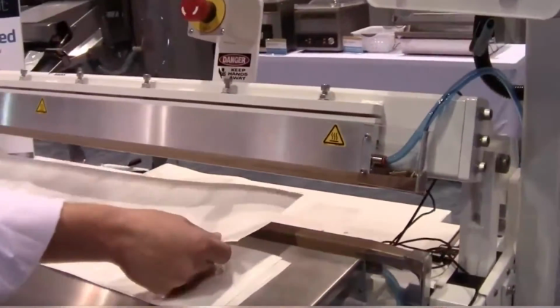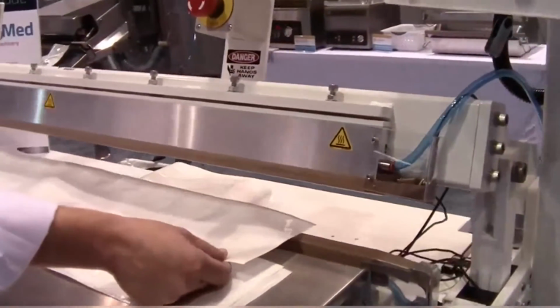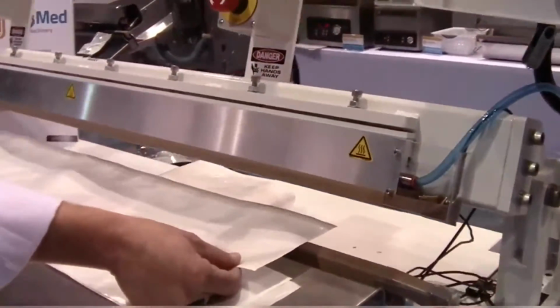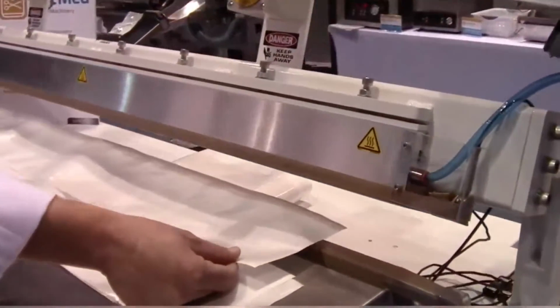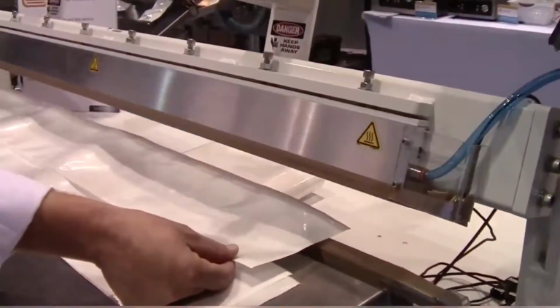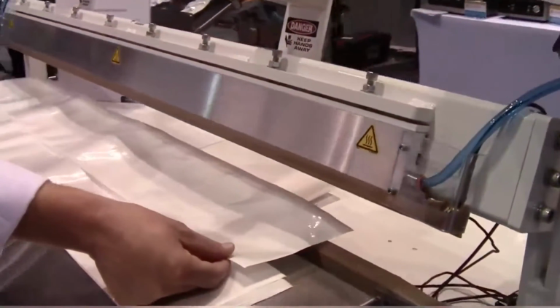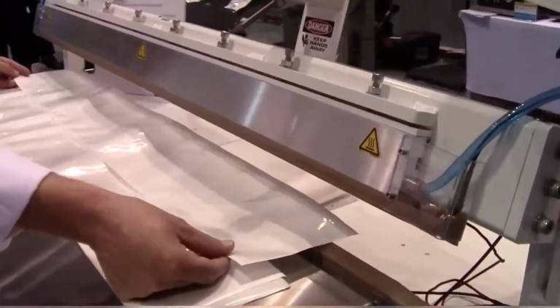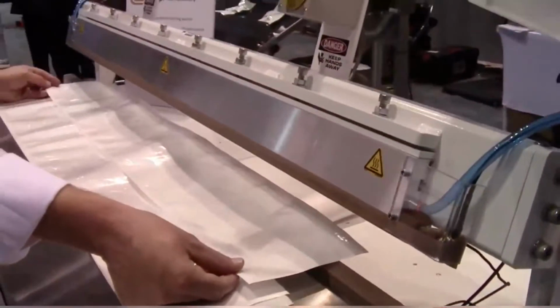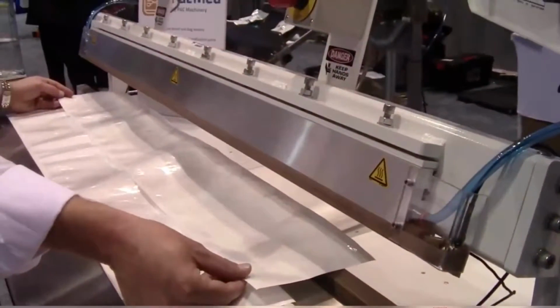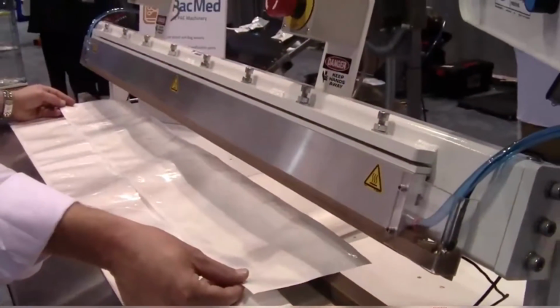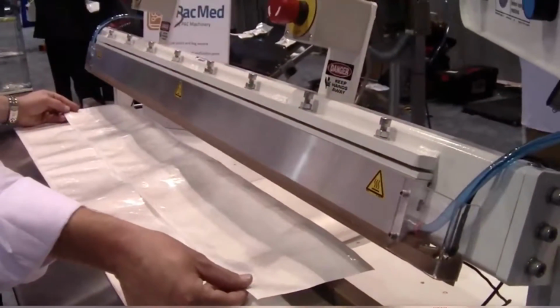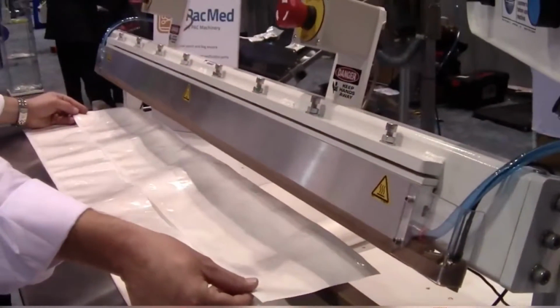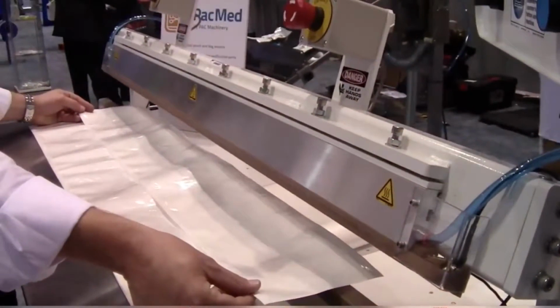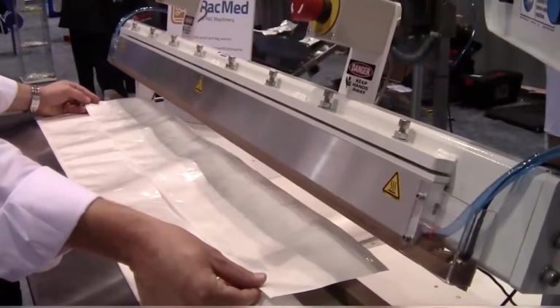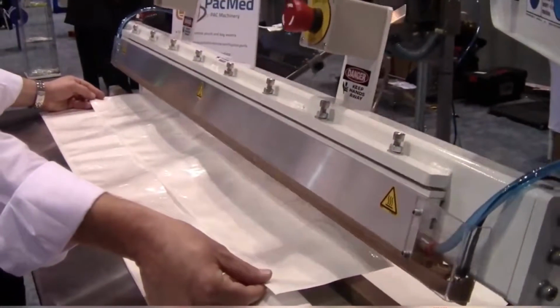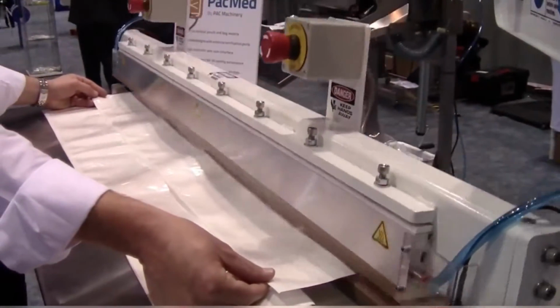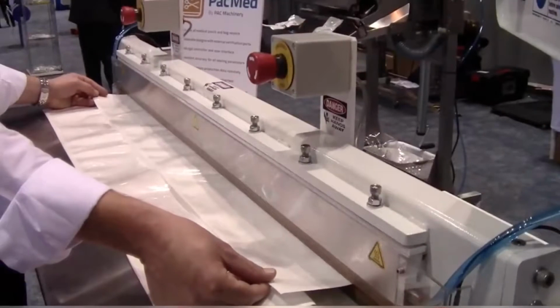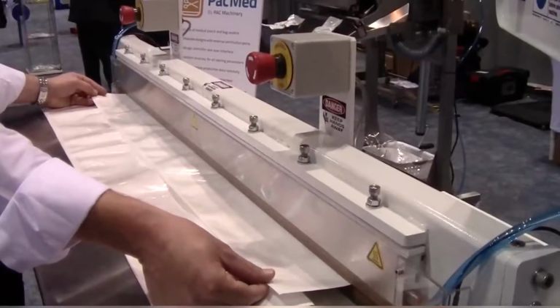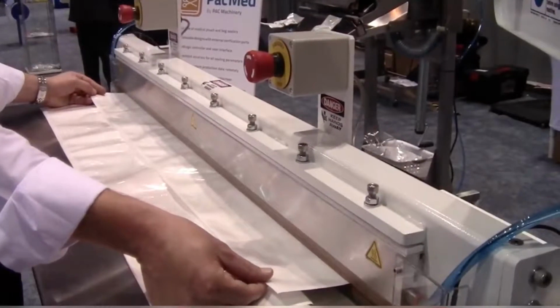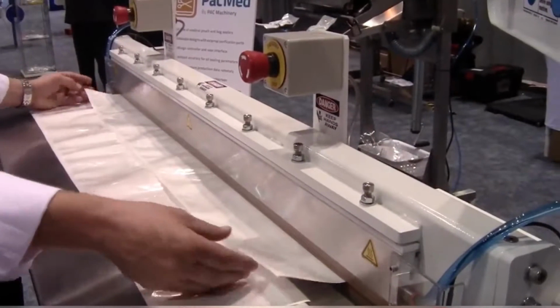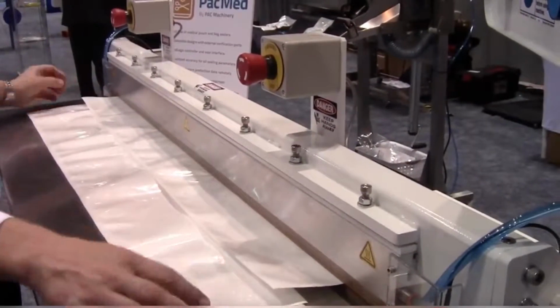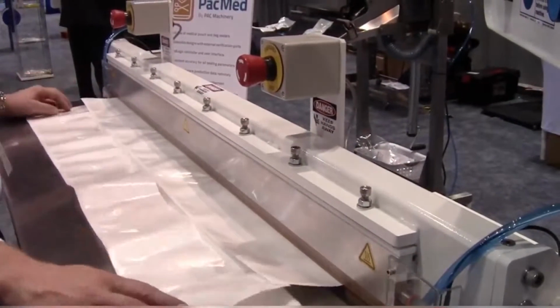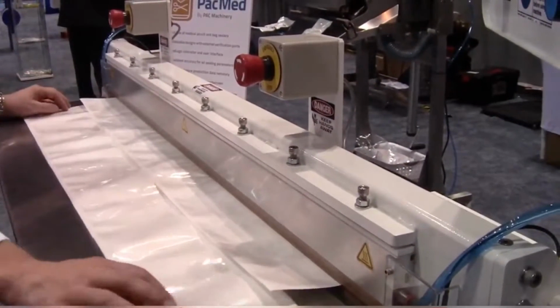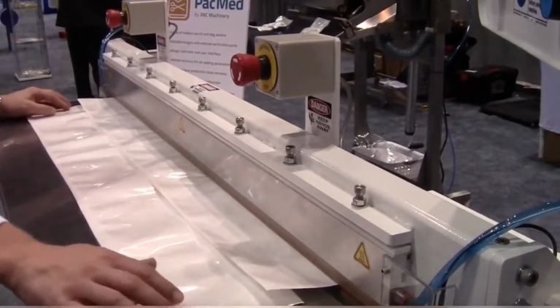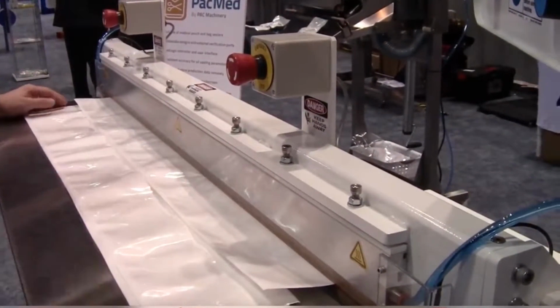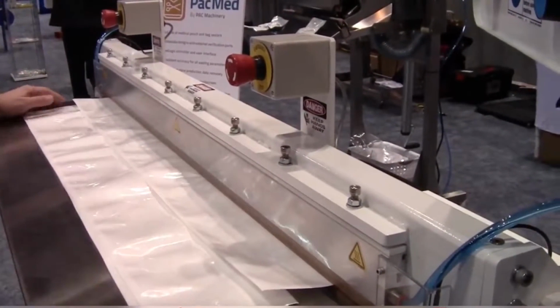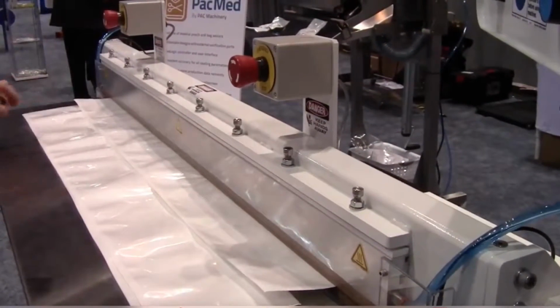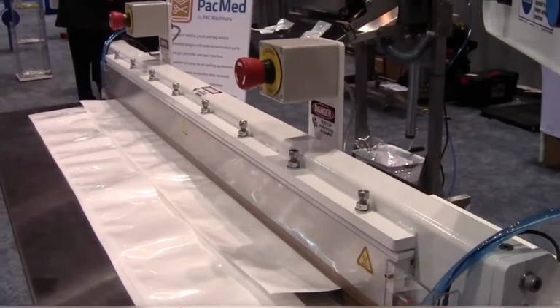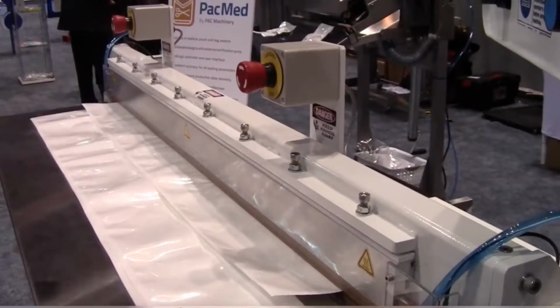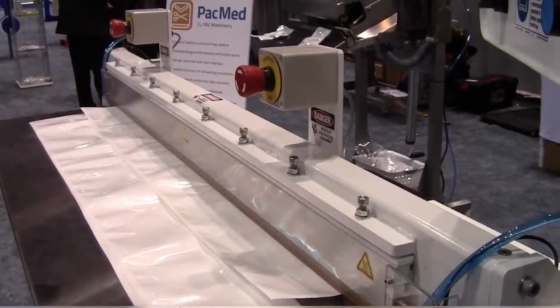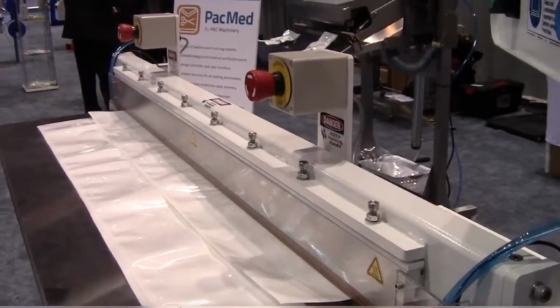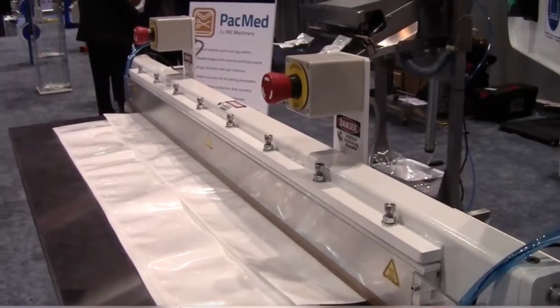Right now we're running top heat only because we're running Tyvek and running long seals. Machines are available up to 120-inch seal lengths.